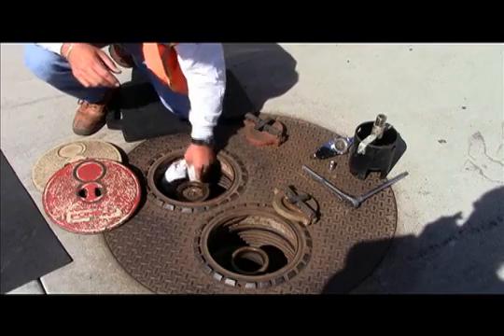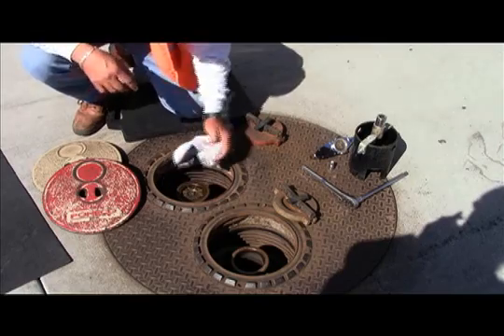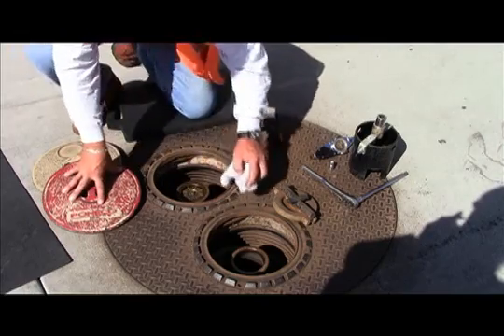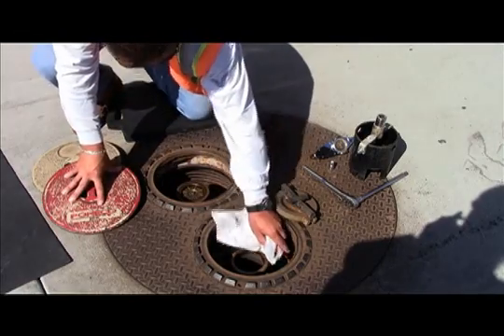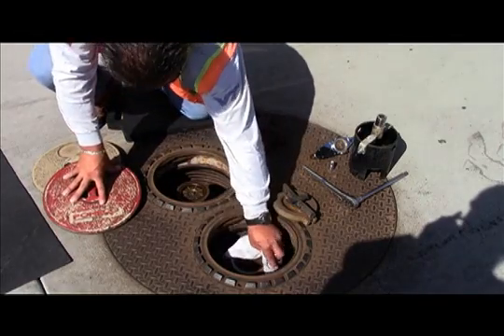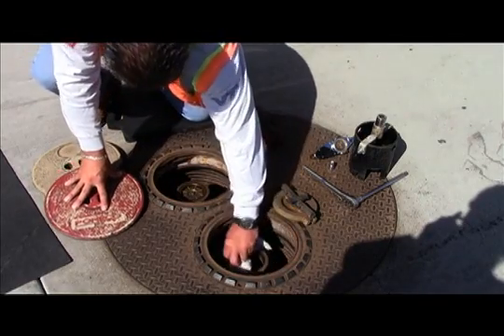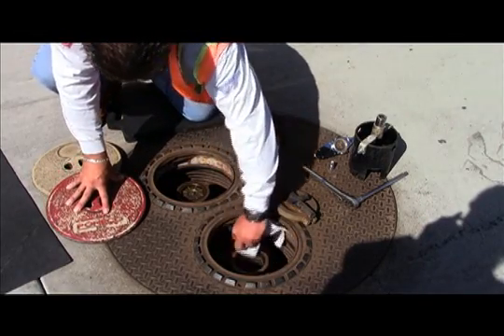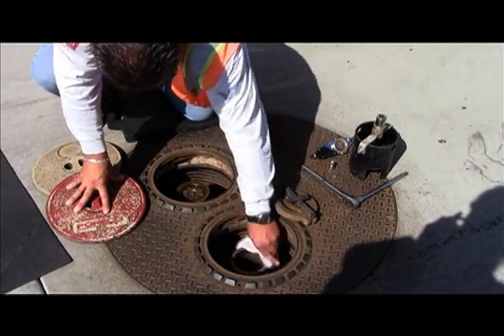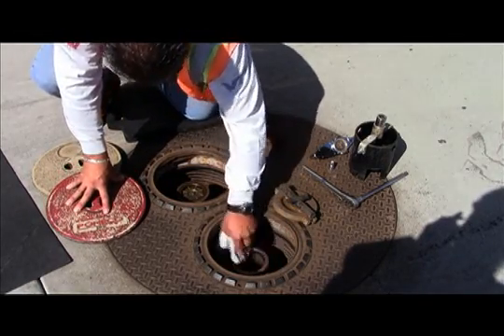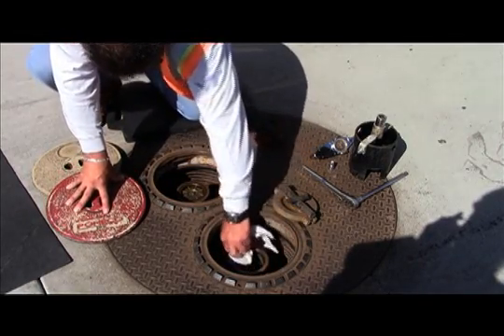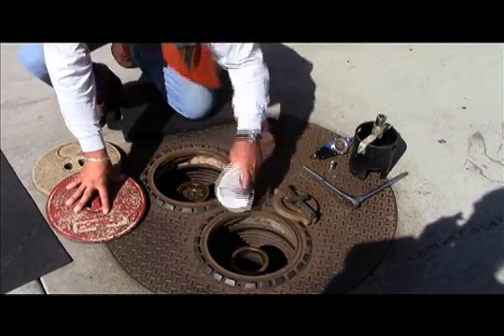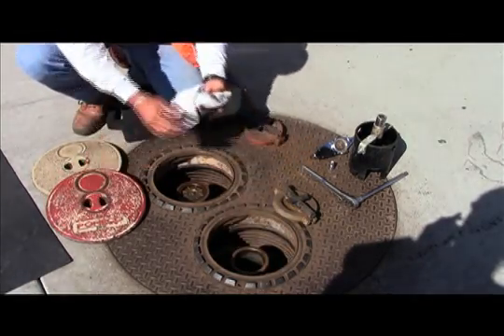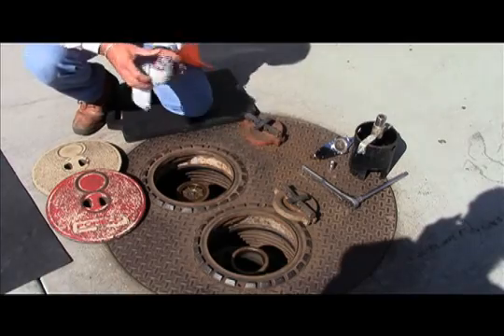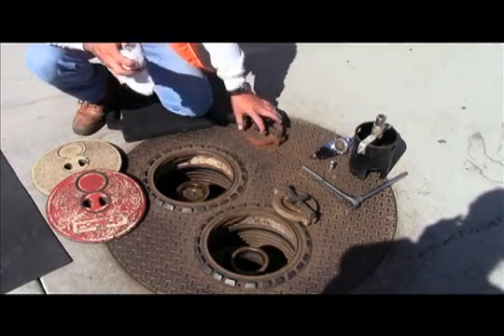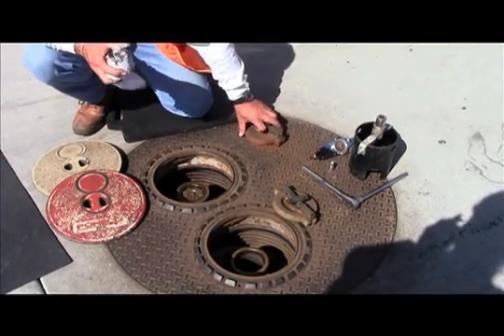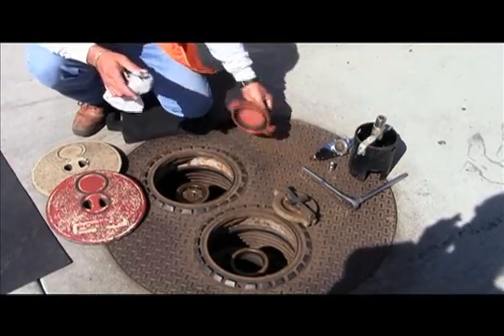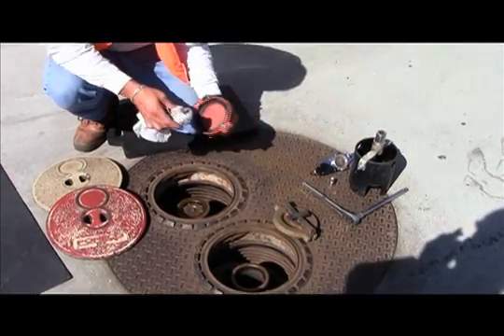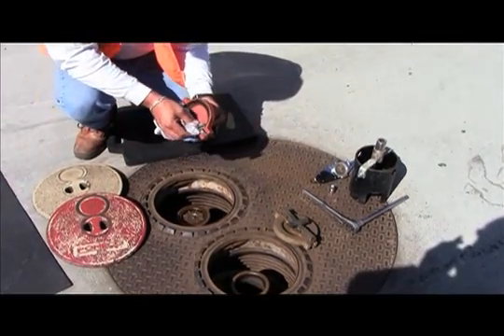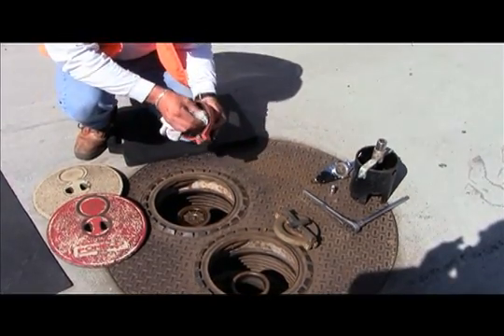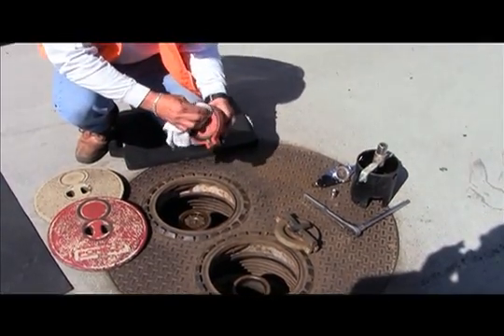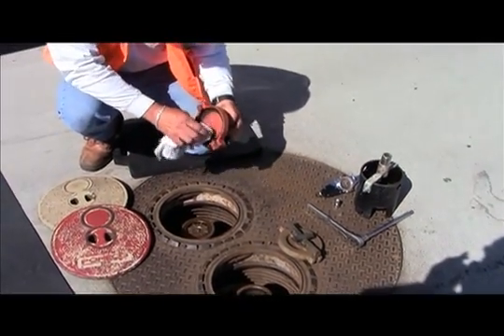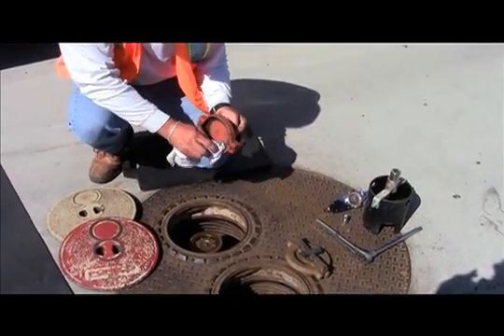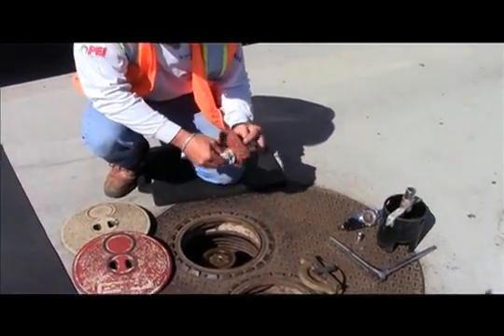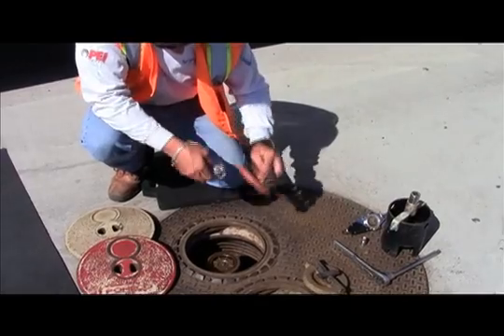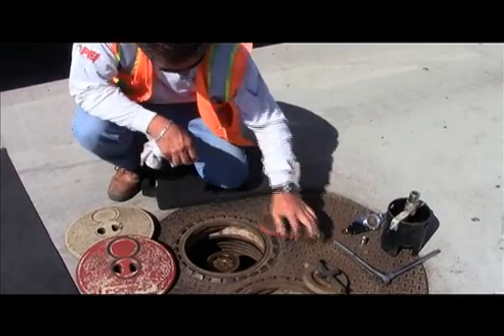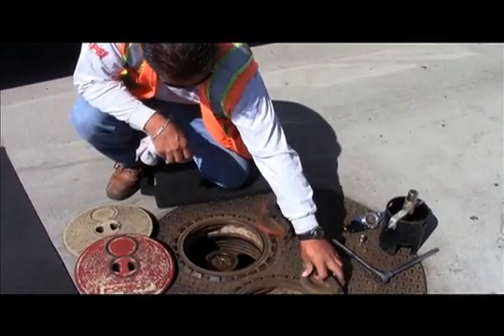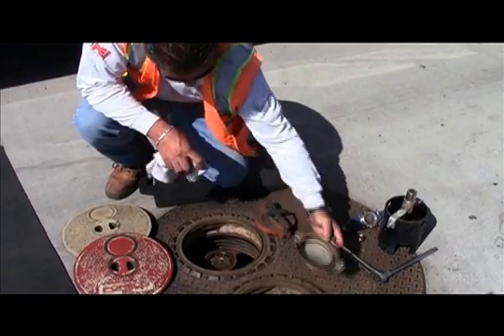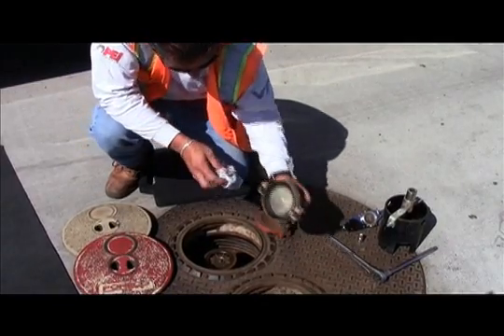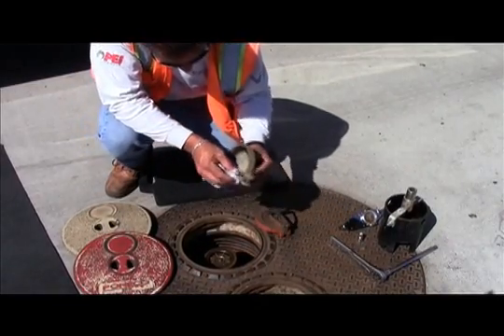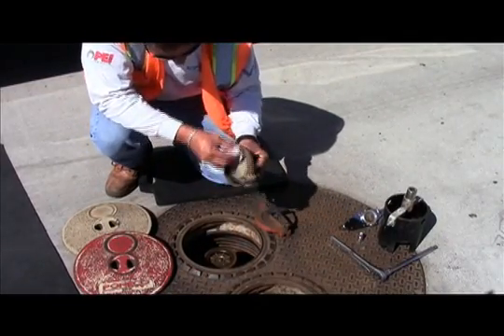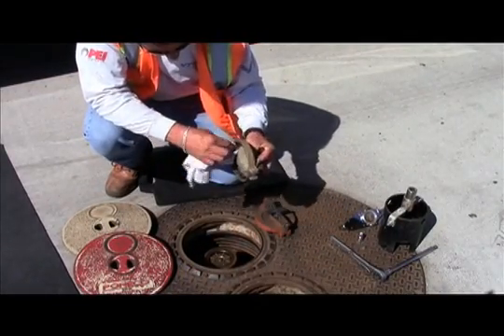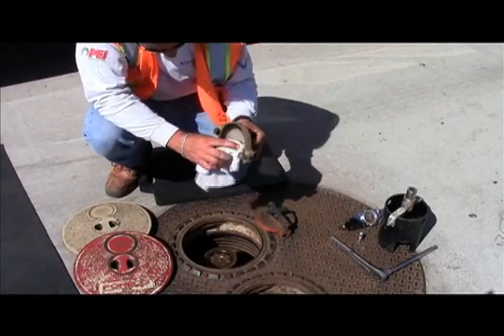In the first step of the procedure, as shown here, the tester ensures all adapters are dry and wiped clean before conducting the test. The tester must also ensure the caps and cap gaskets are intact and do not show signs of excessive wear and damage.